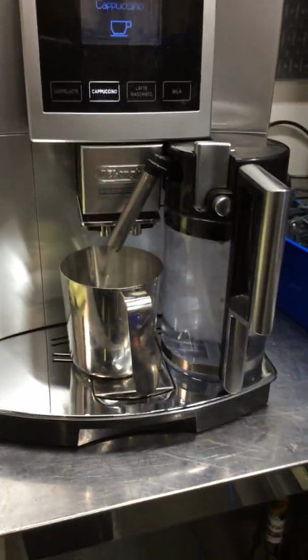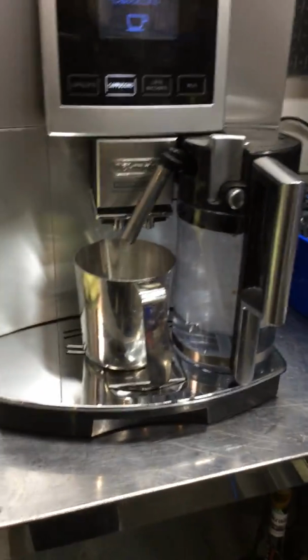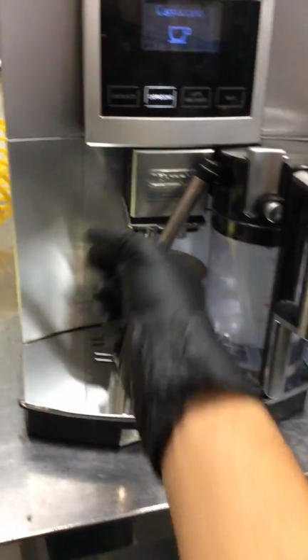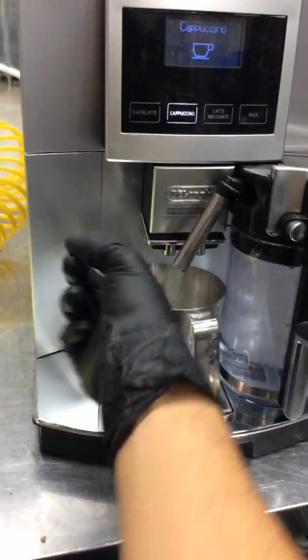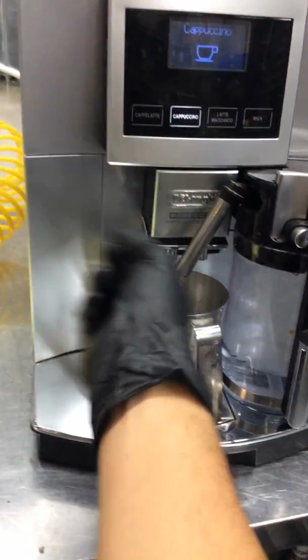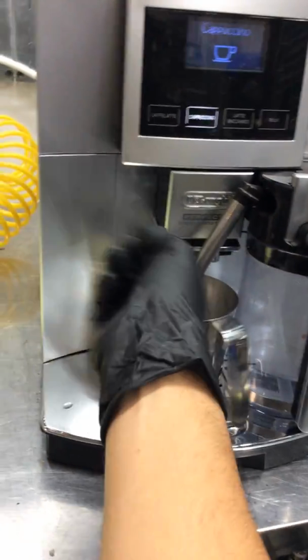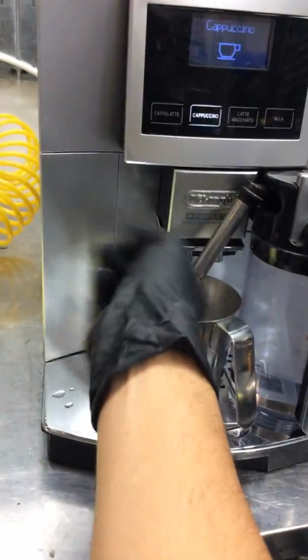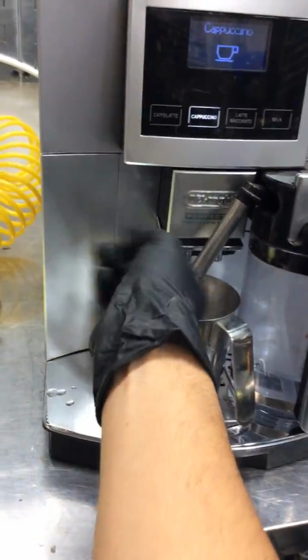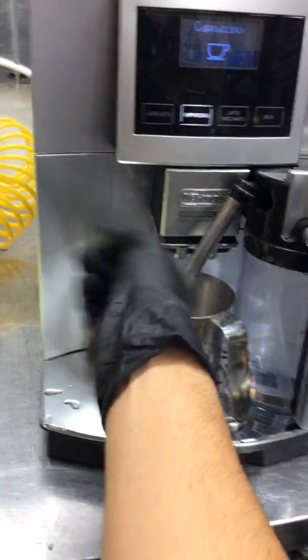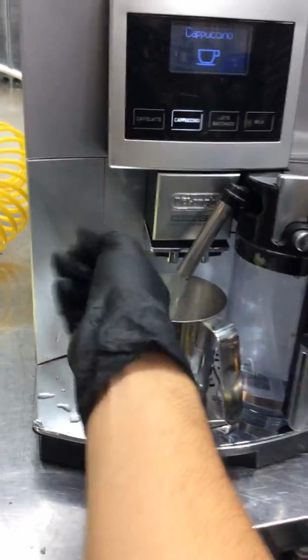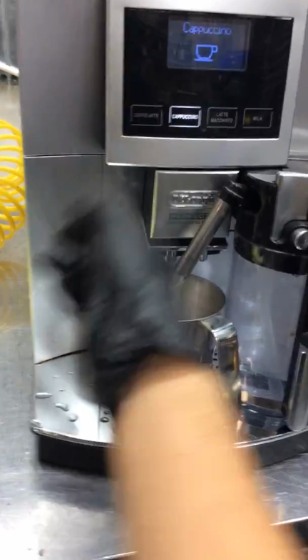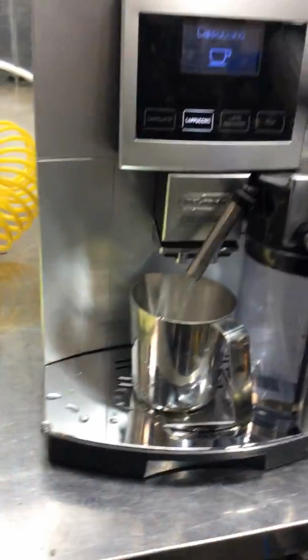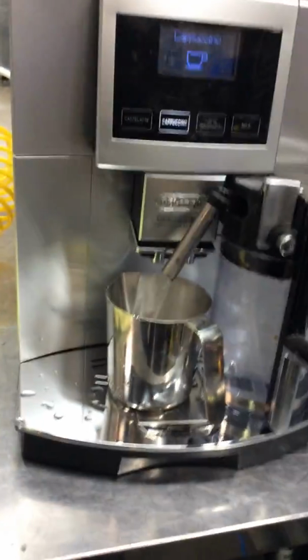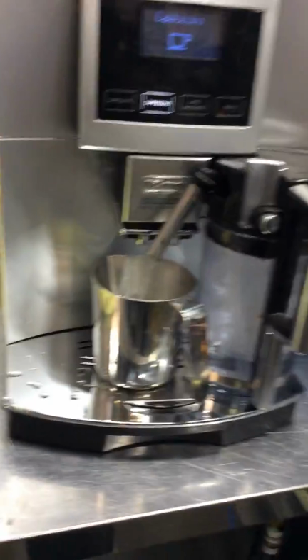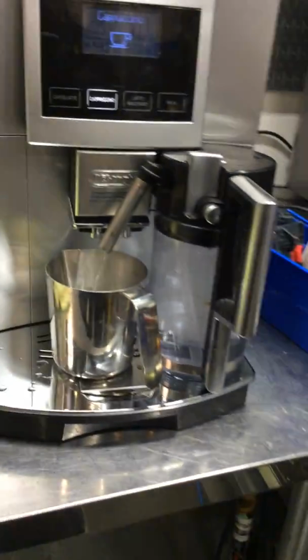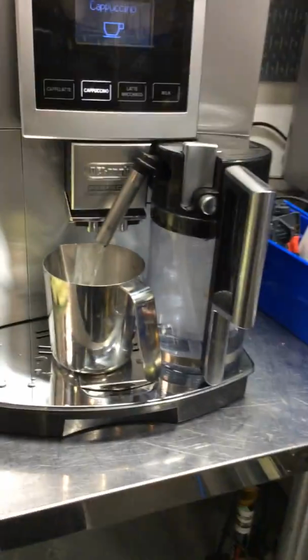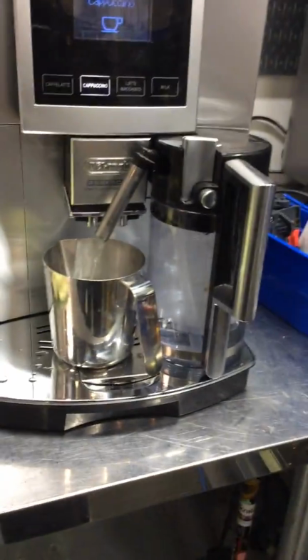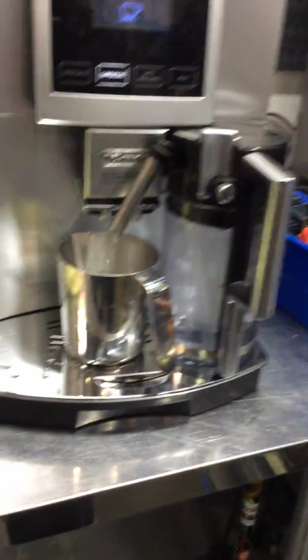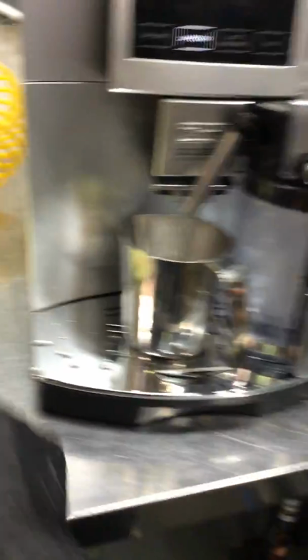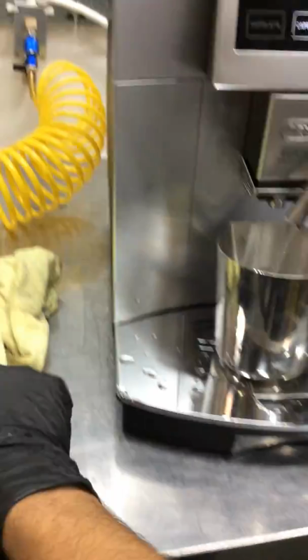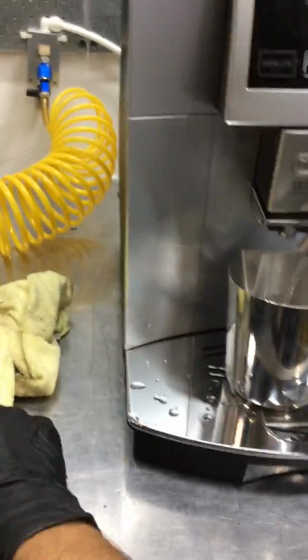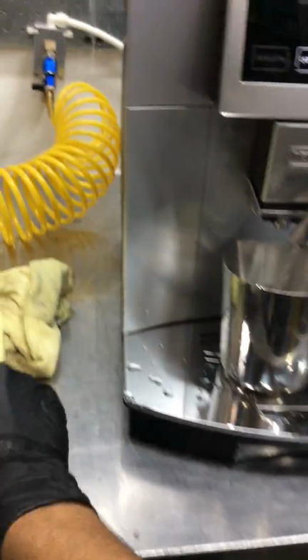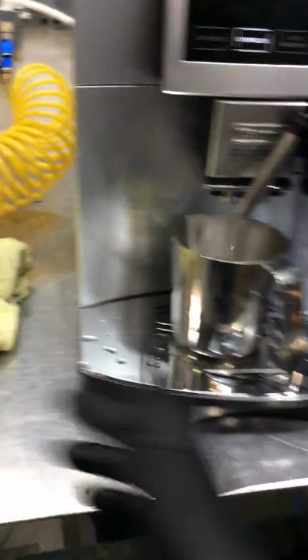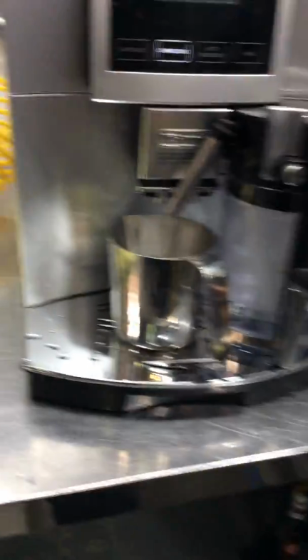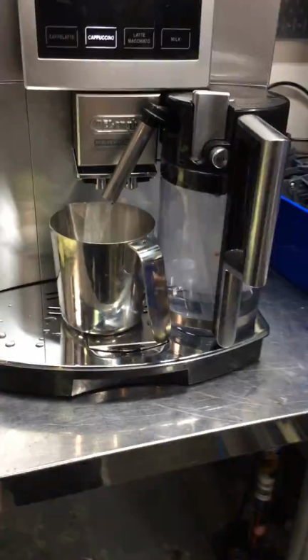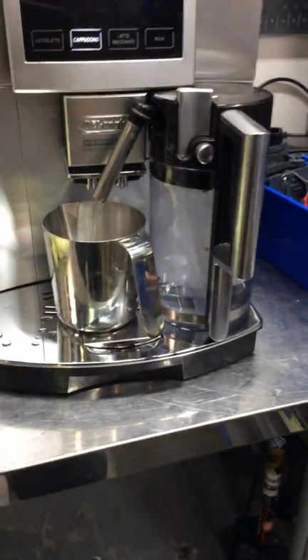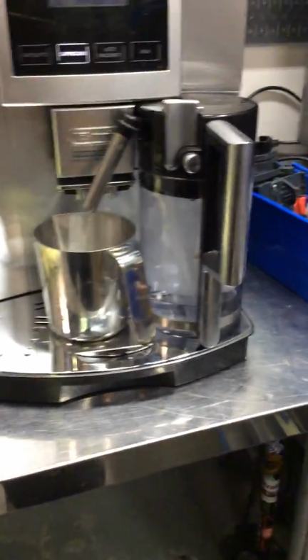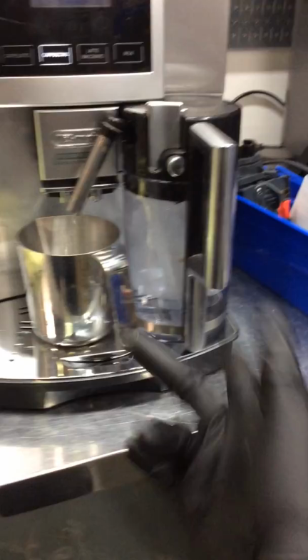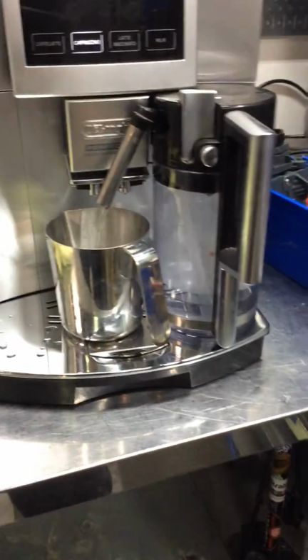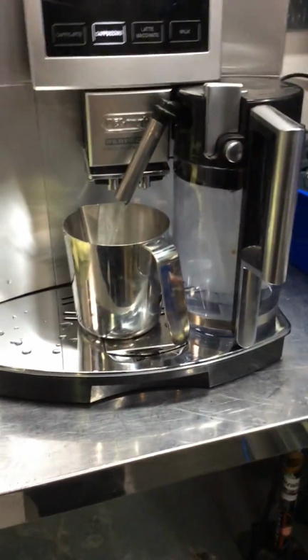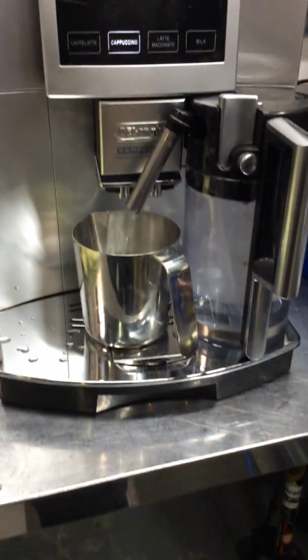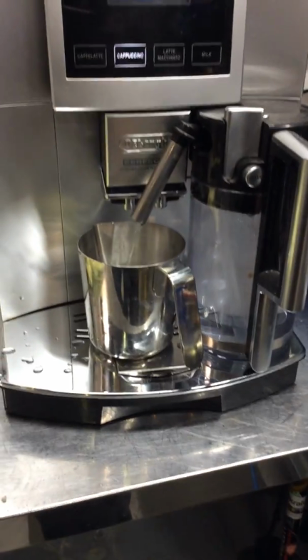And as you can see, we have good flow, good temperature. It should be frothing milk, but like I said, we just don't have it and it's just going to be water.